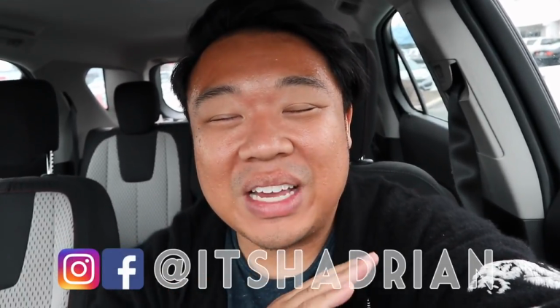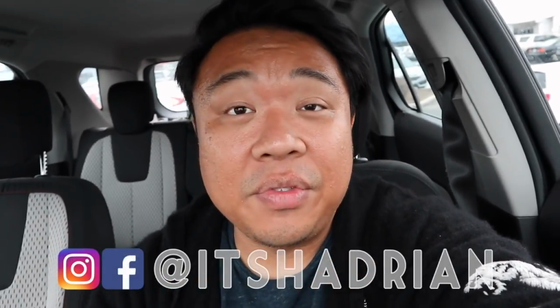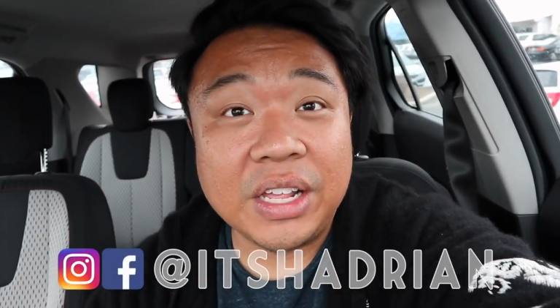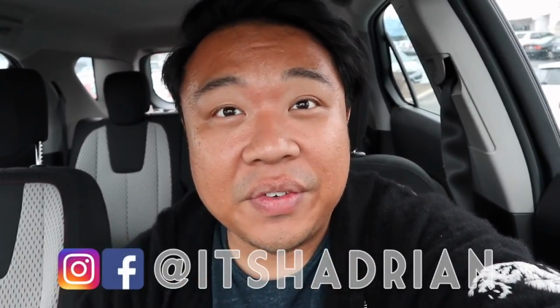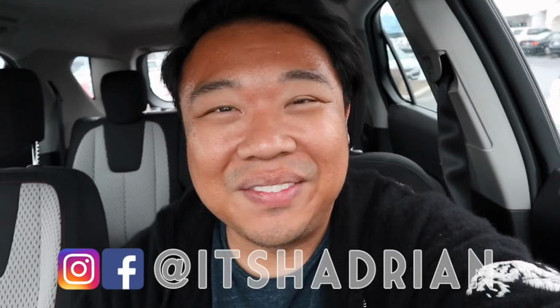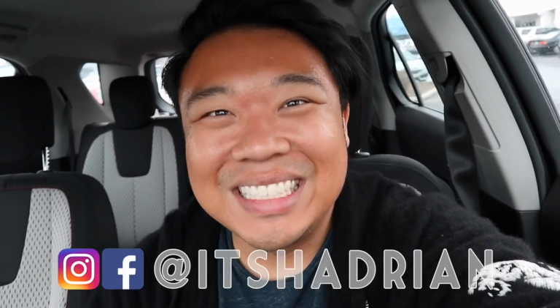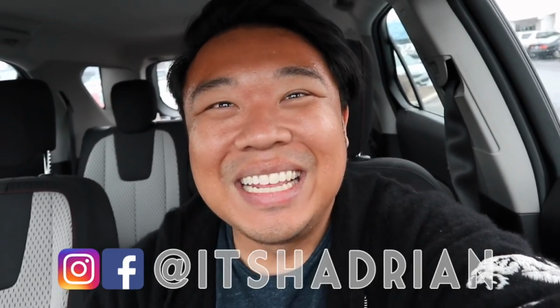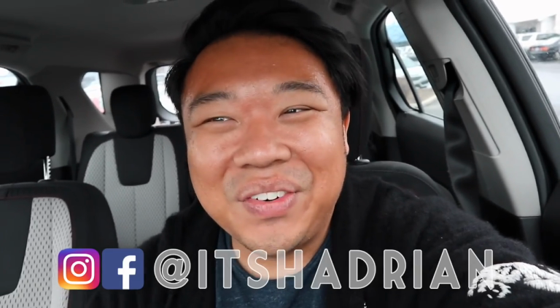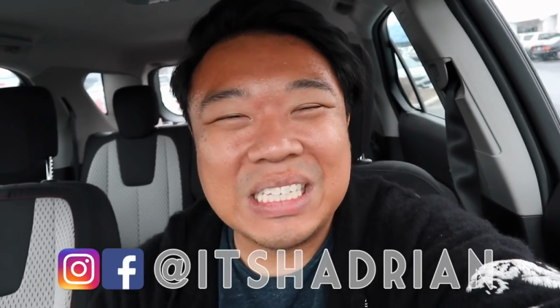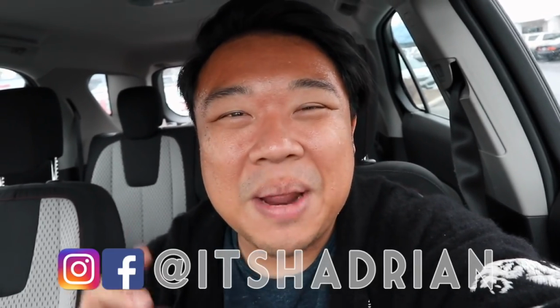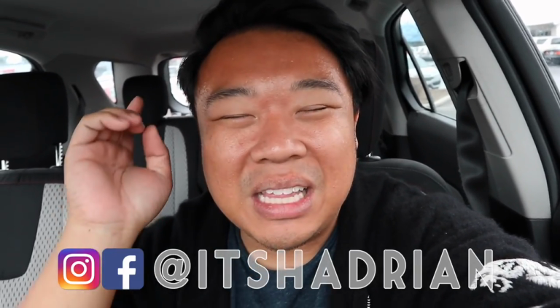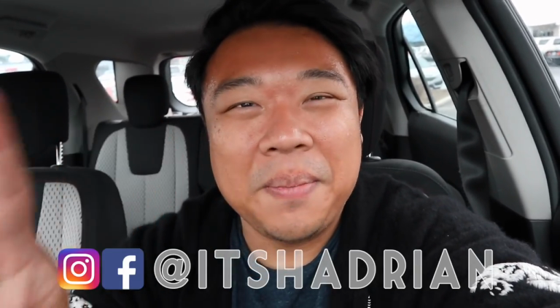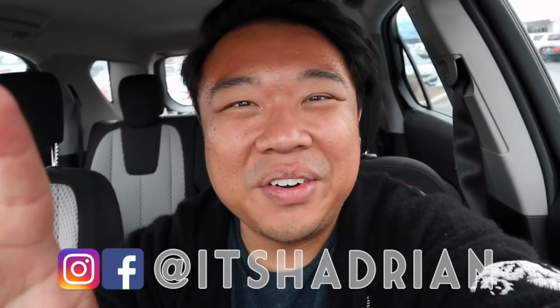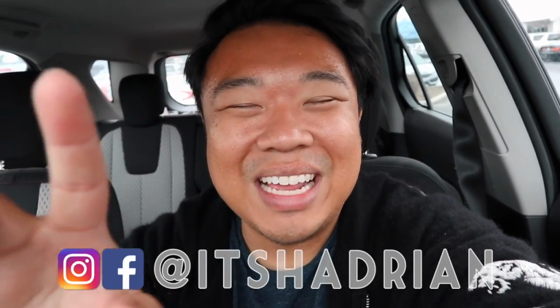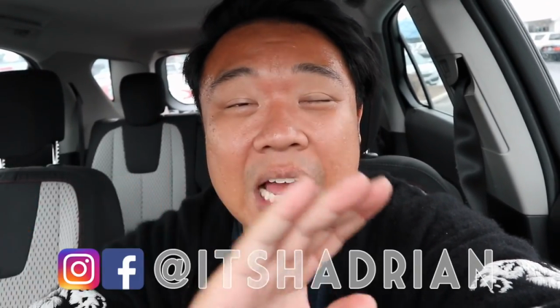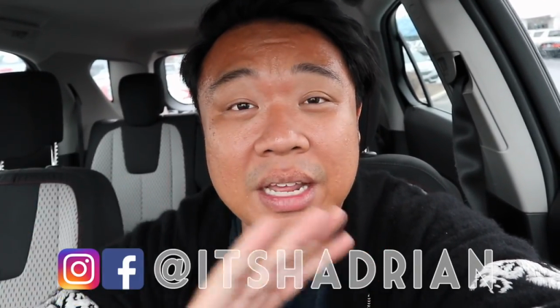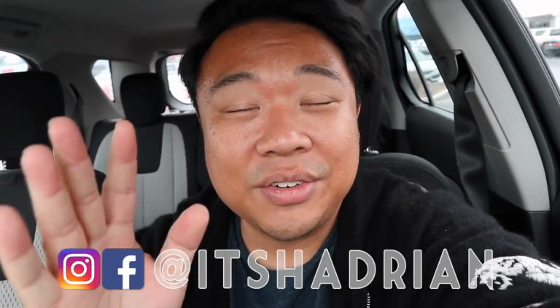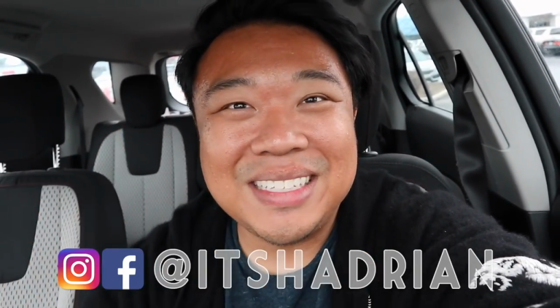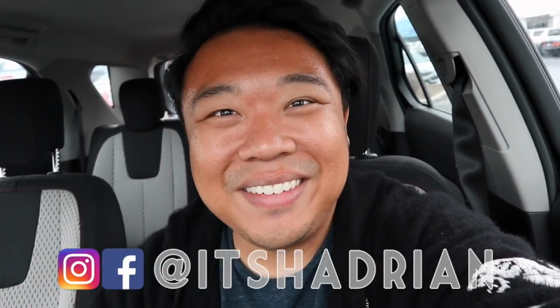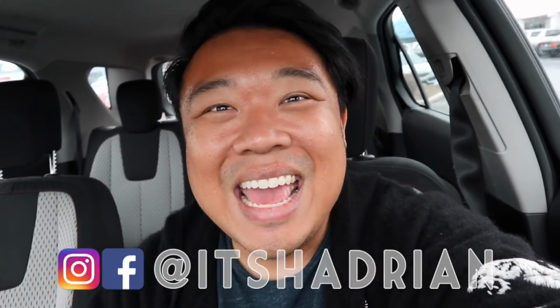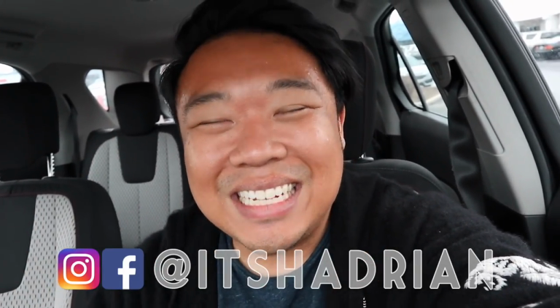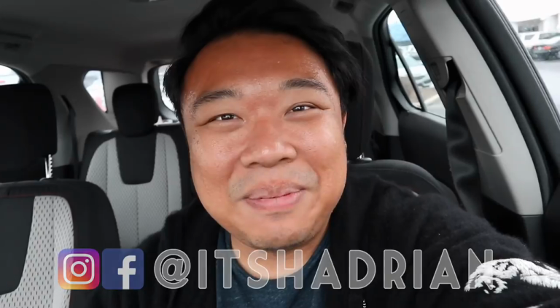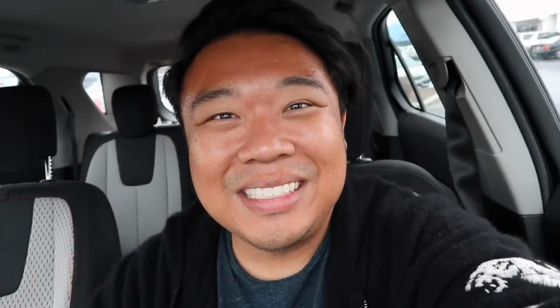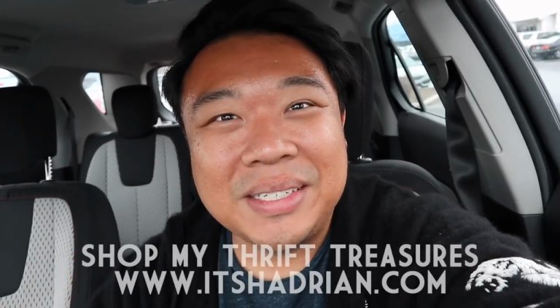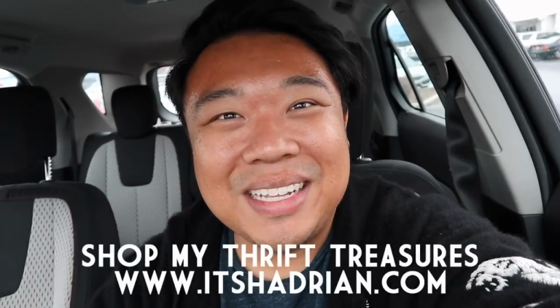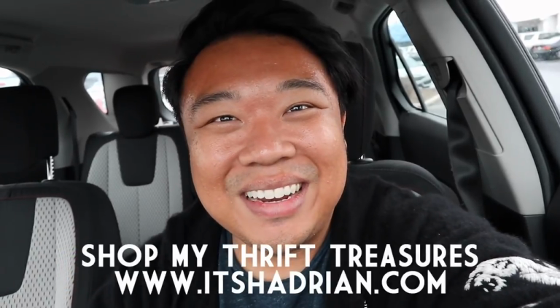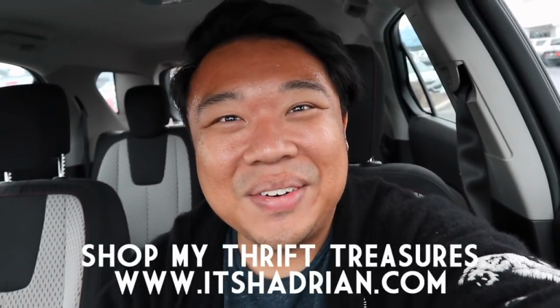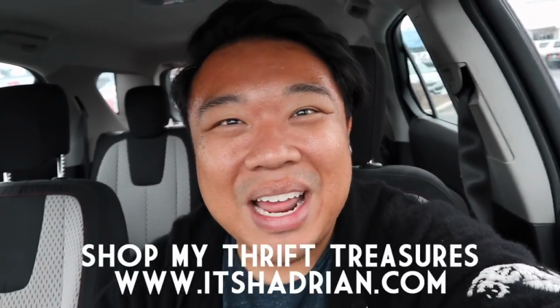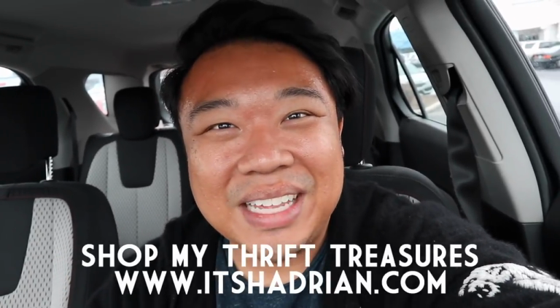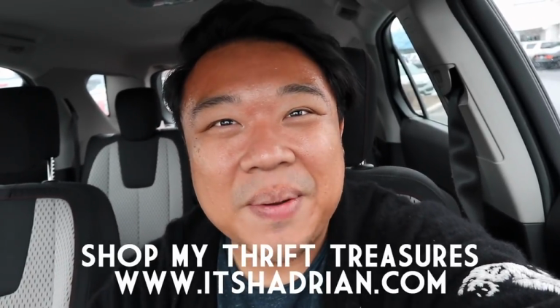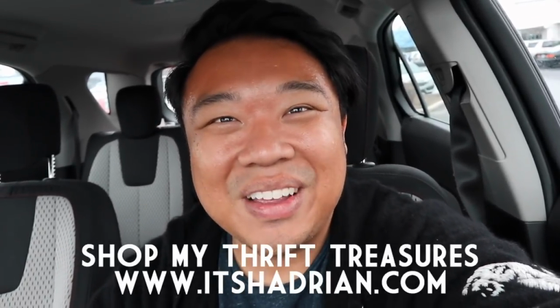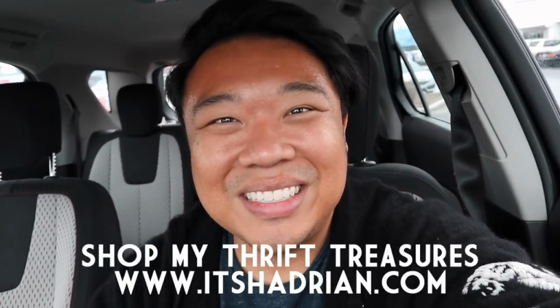If you guys love thrifting, love thrift stores and vlogs, don't forget to subscribe, hit the little bell button for notifications, and add me on Instagram — it's Hadrian, just like it's spelled here. Check out my shop at itshadrian.com to see what I have for sale.